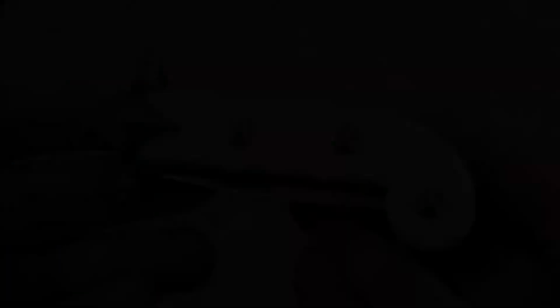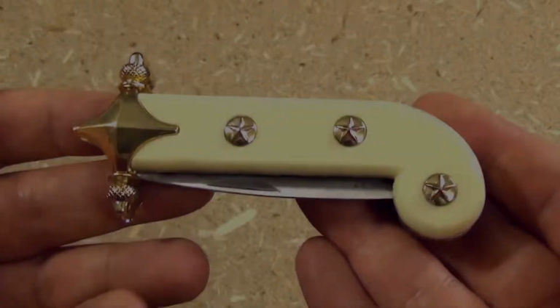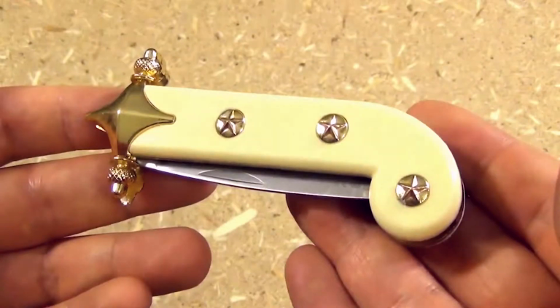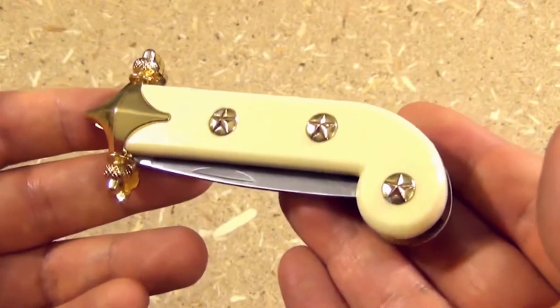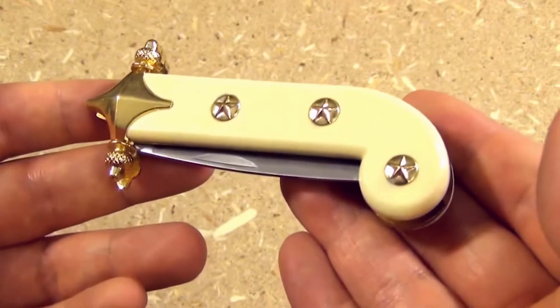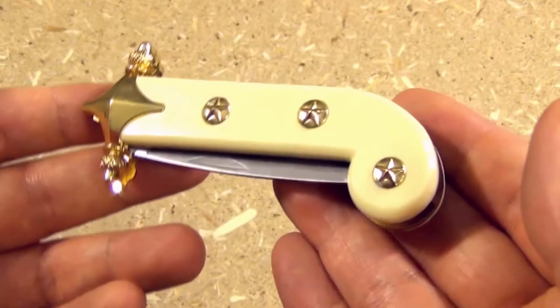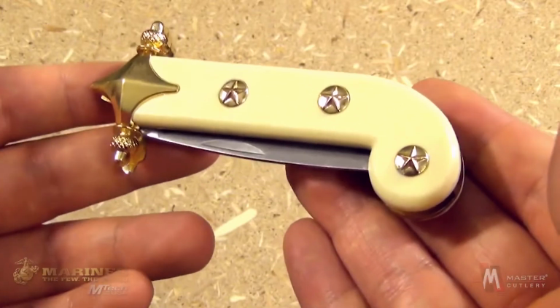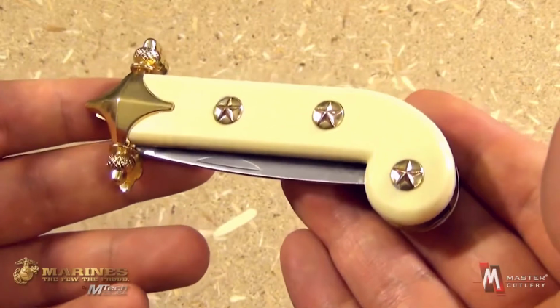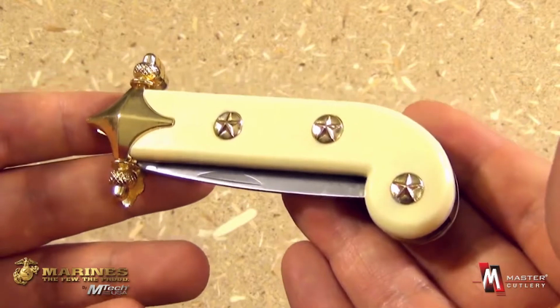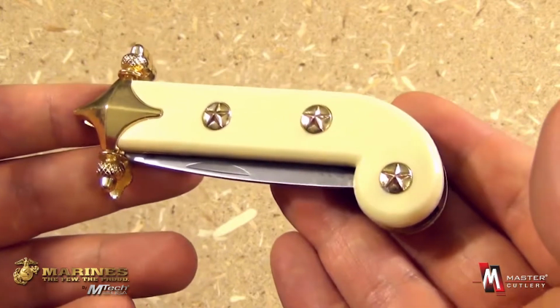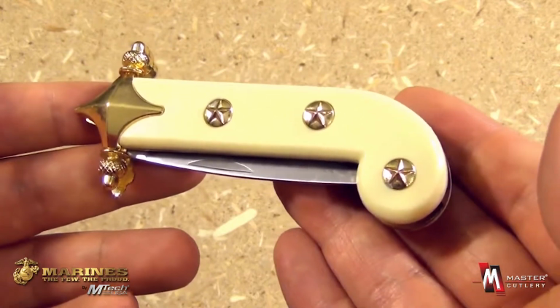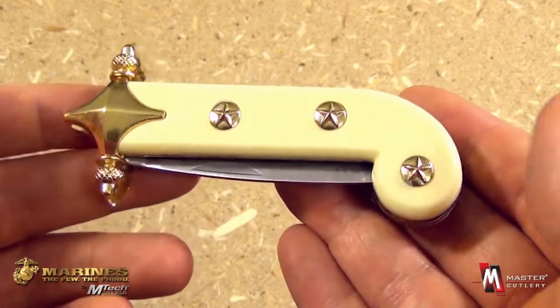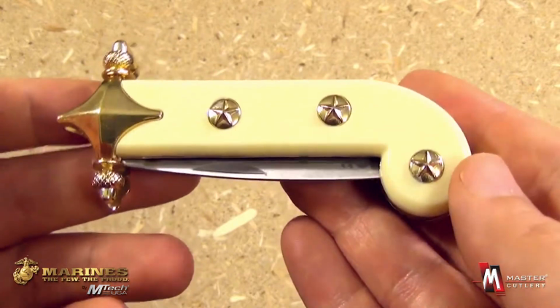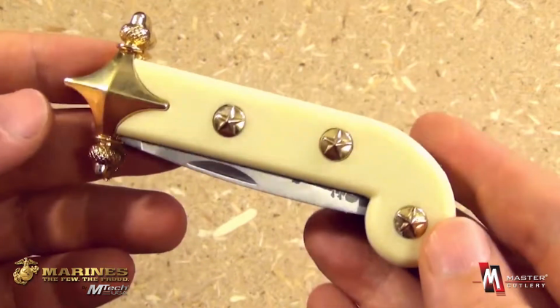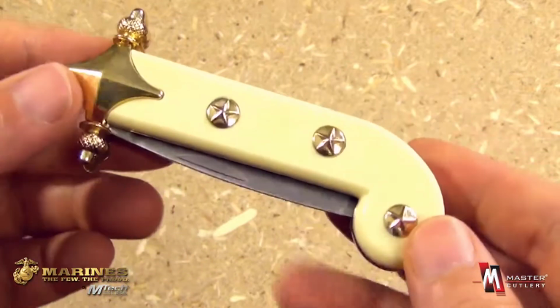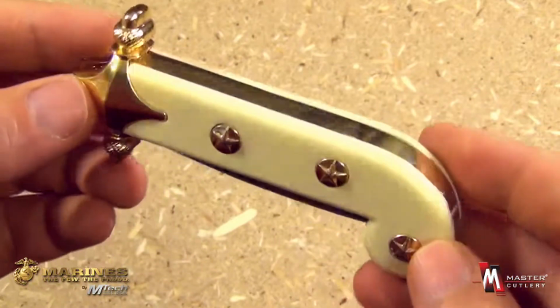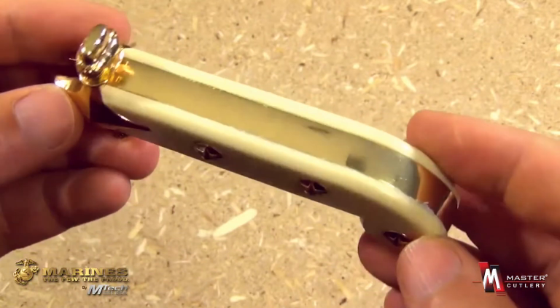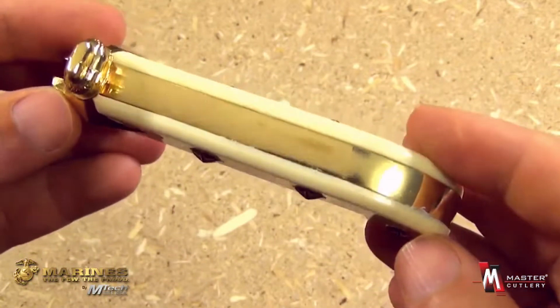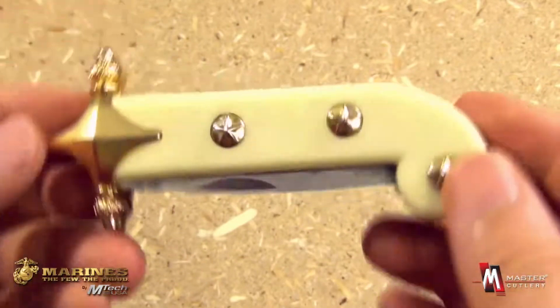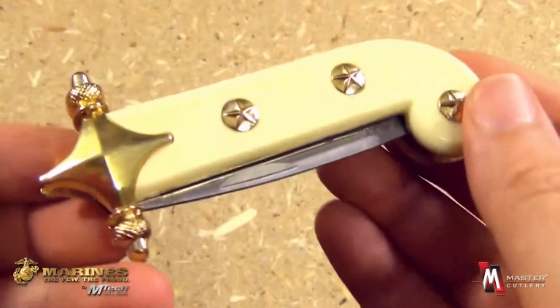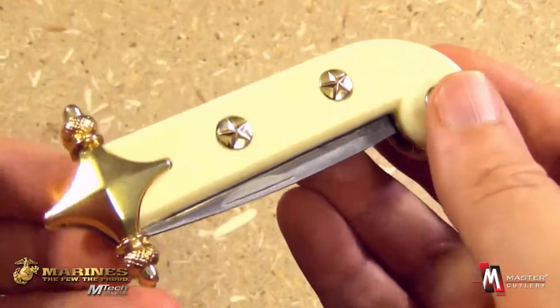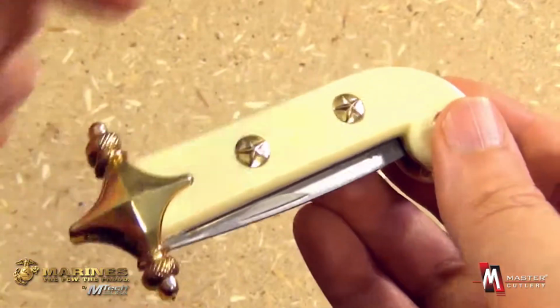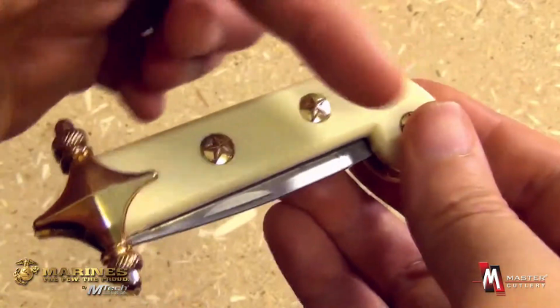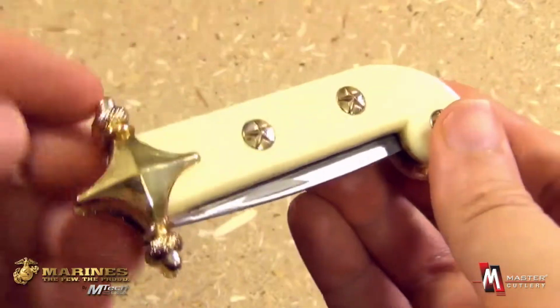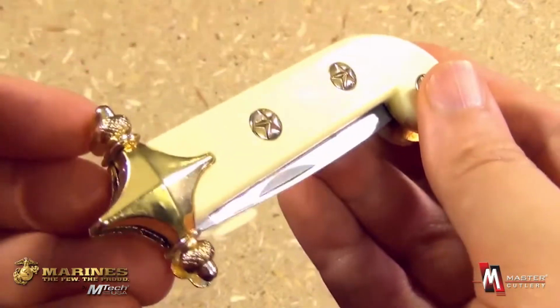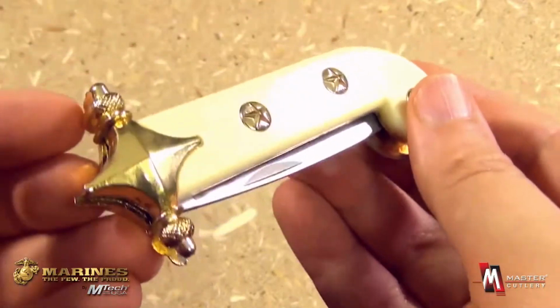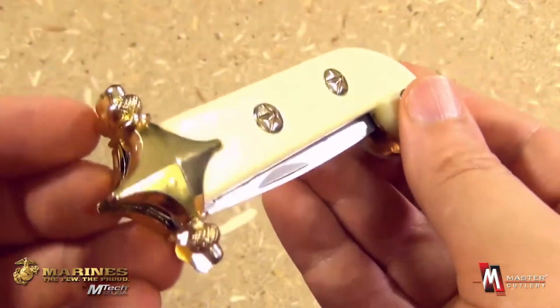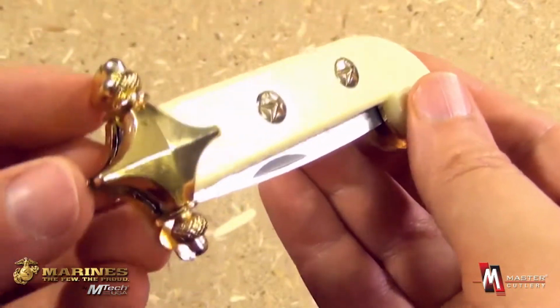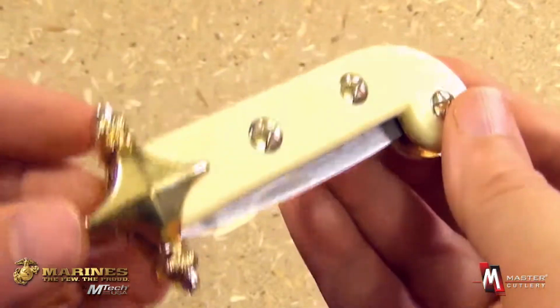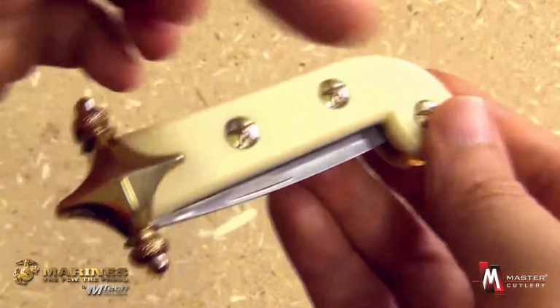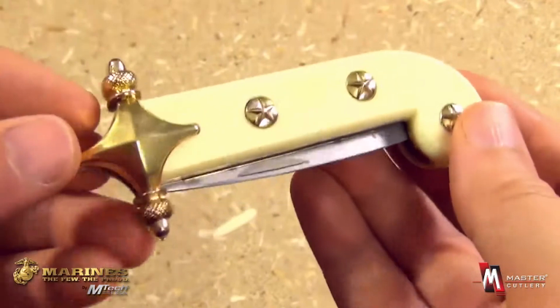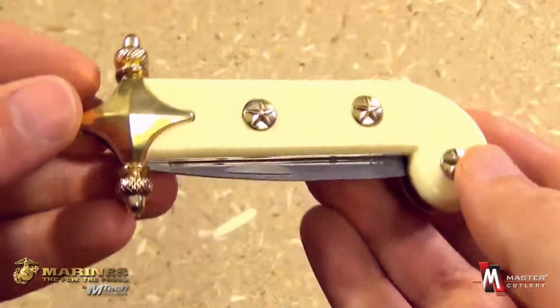From EmTech and Master Cutlery, this is item number M1015. This is a folding knife with a Marine Corps theme — it's designed to look like a miniature version of their dress swords.